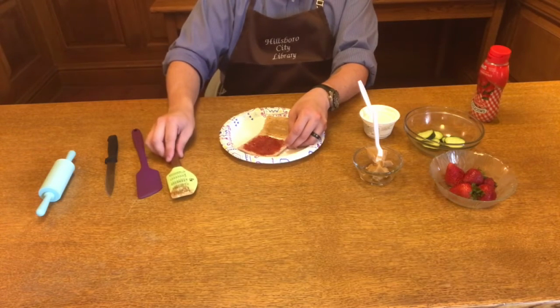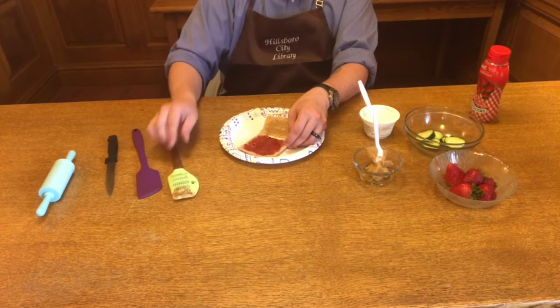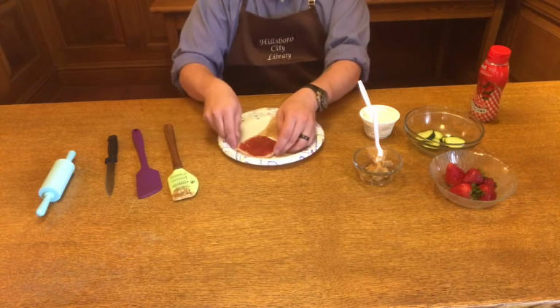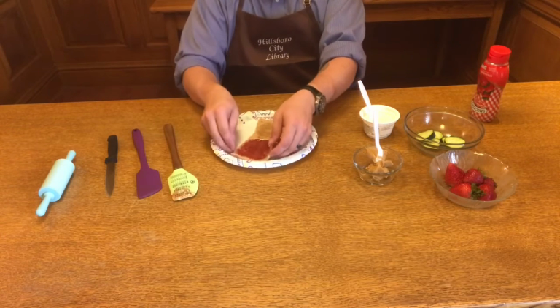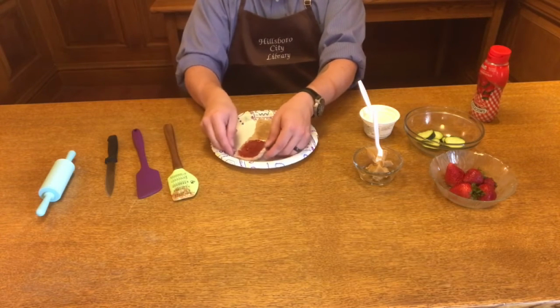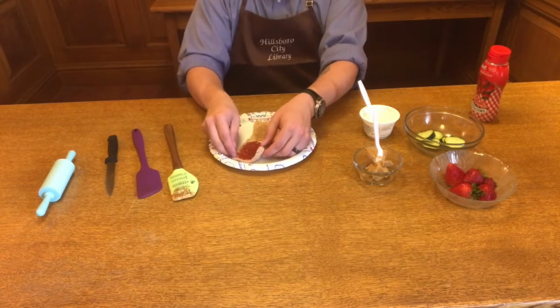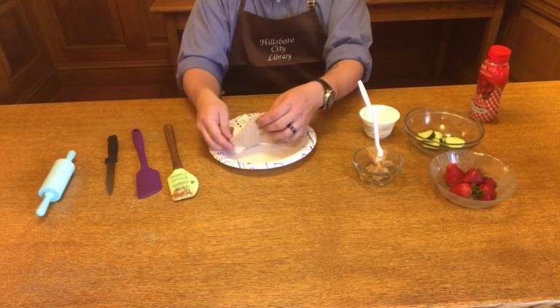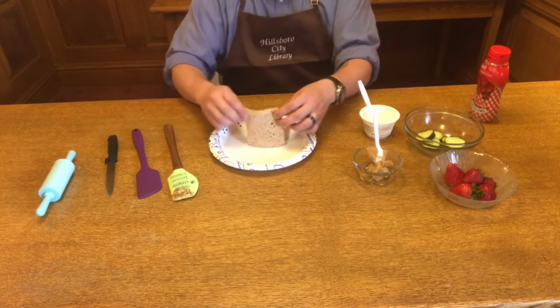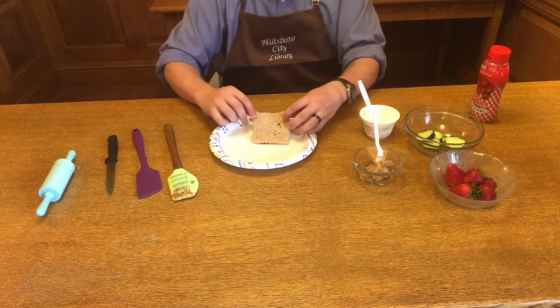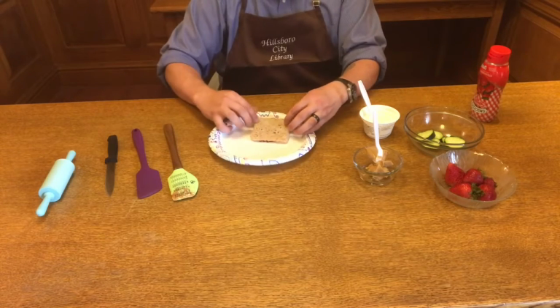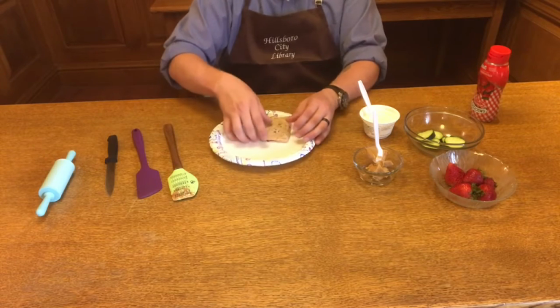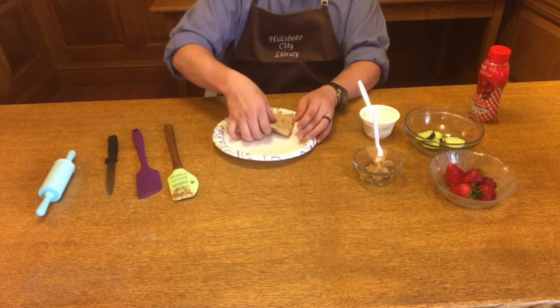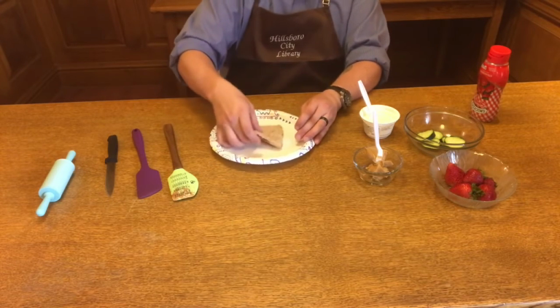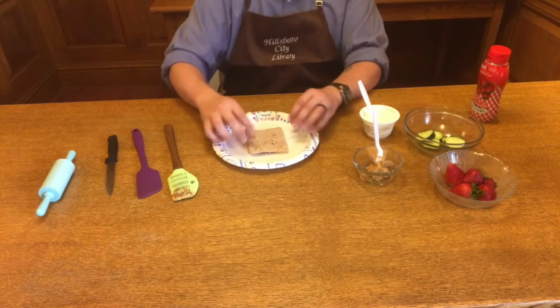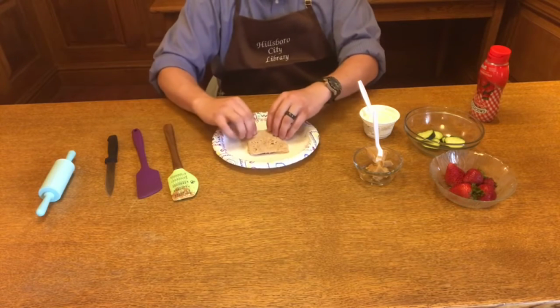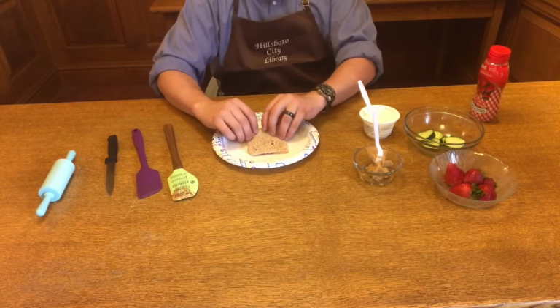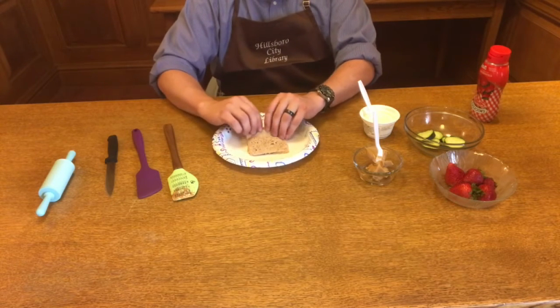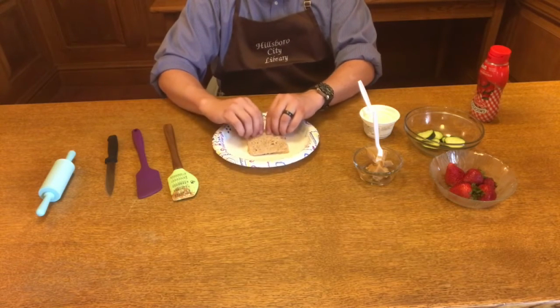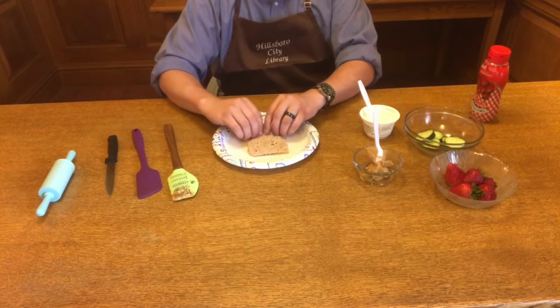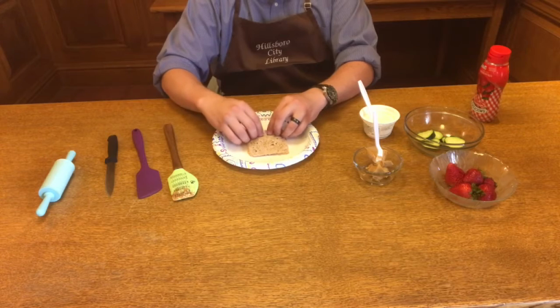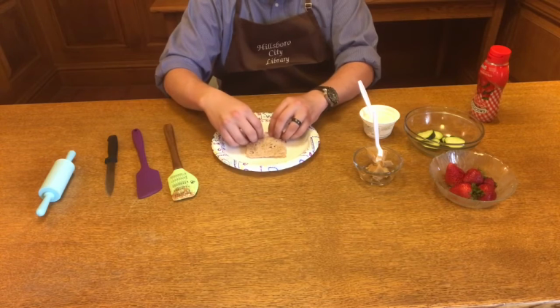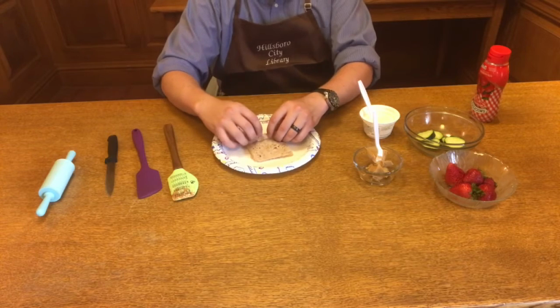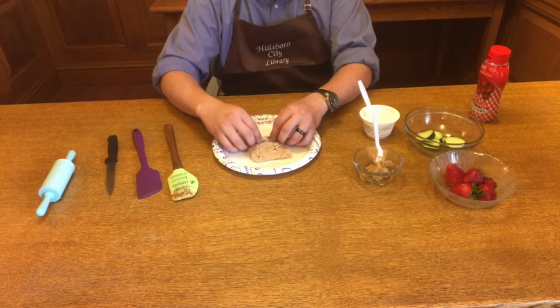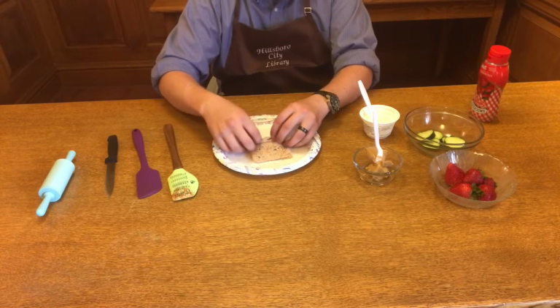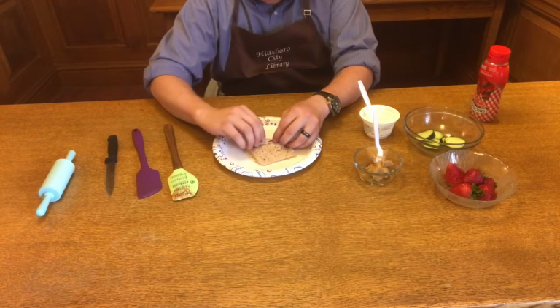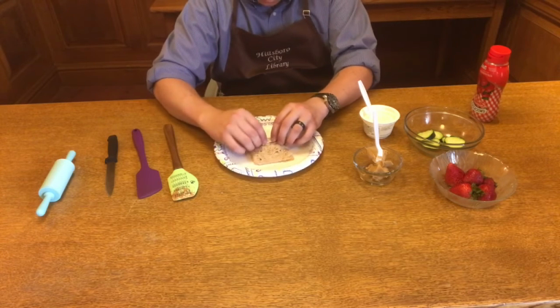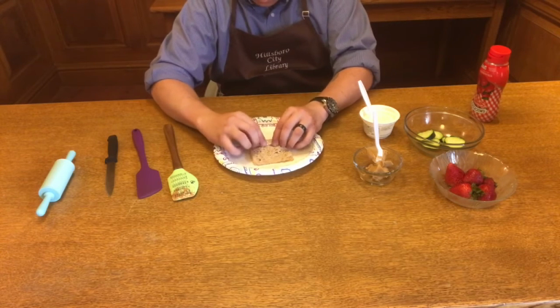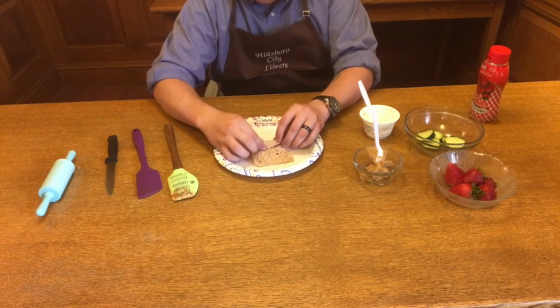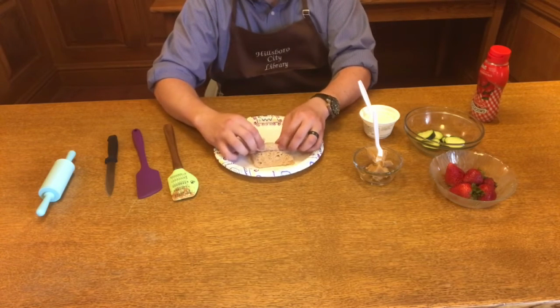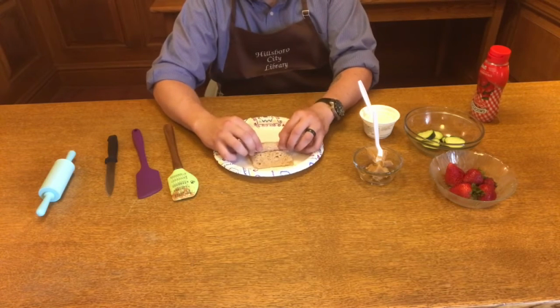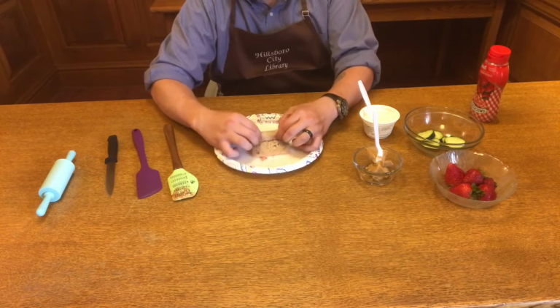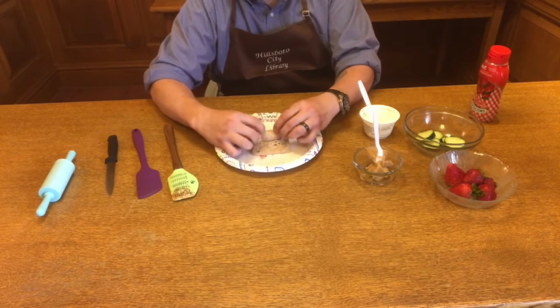Once that's done, put them together just like you would any other peanut butter and jelly sandwich. But then we're going to roll it up. This can be kind of messy, but have fun while you're doing it.